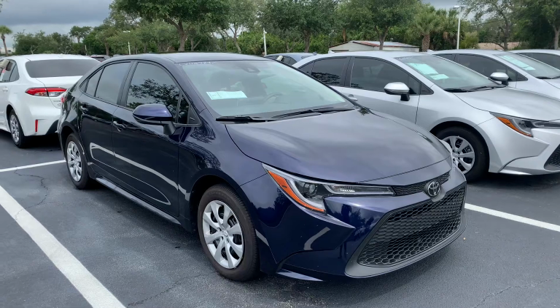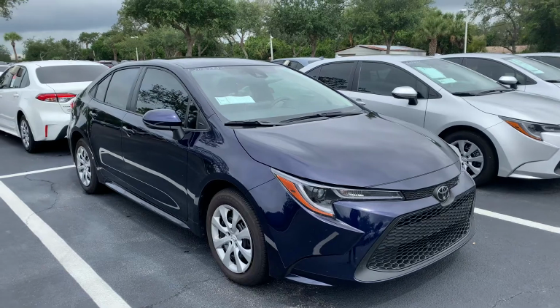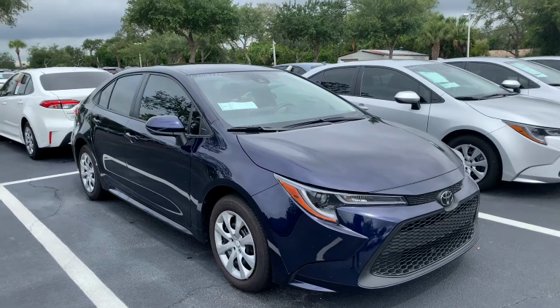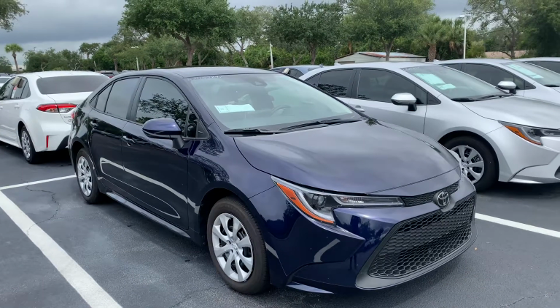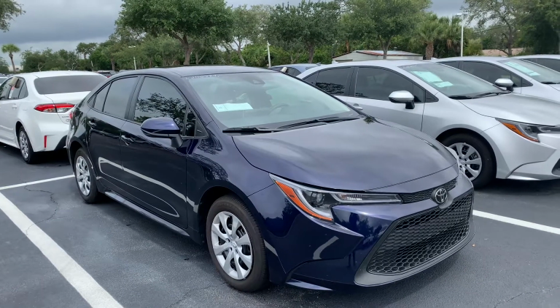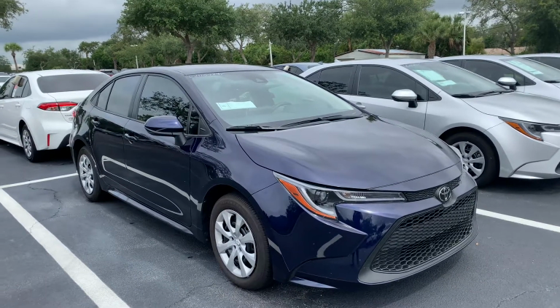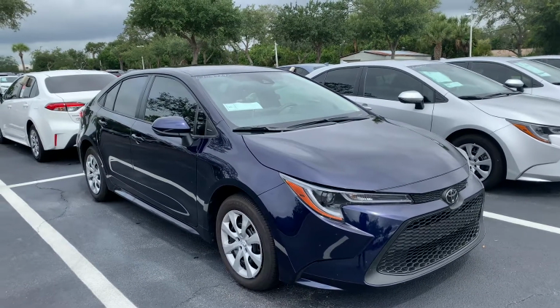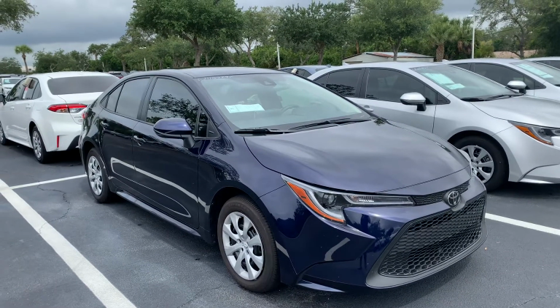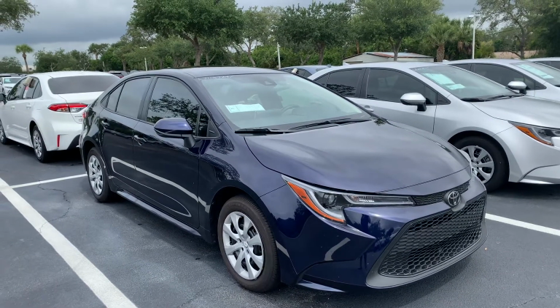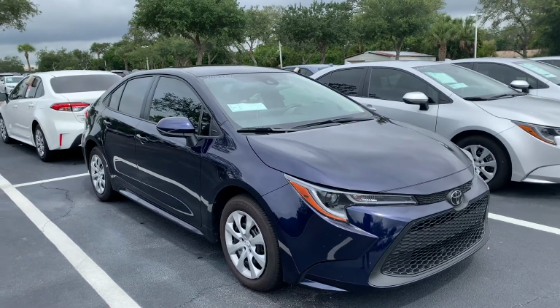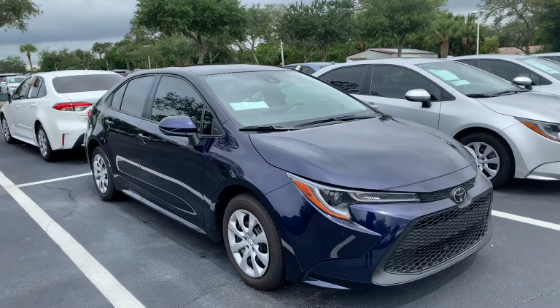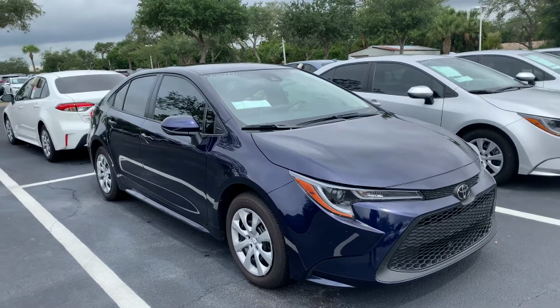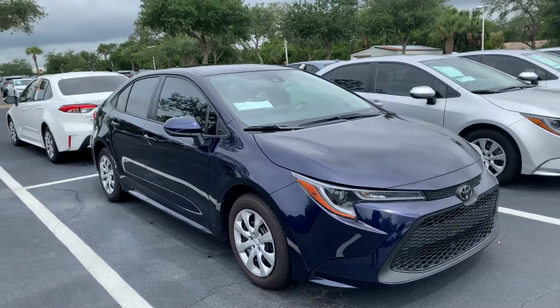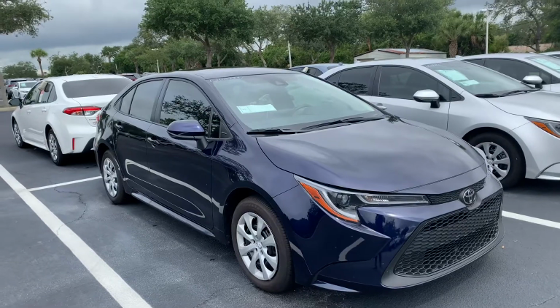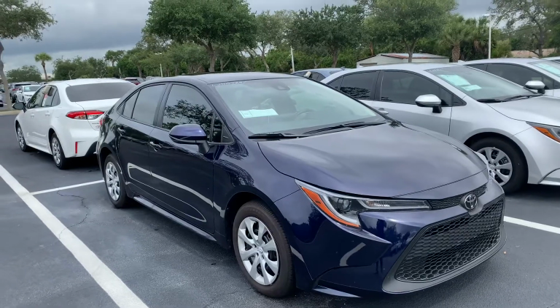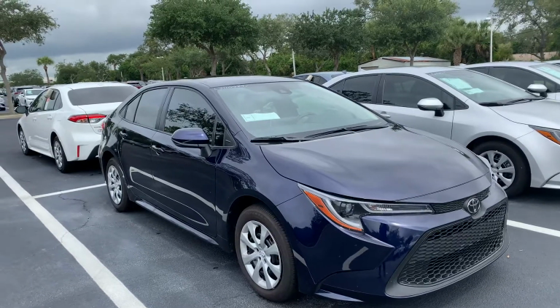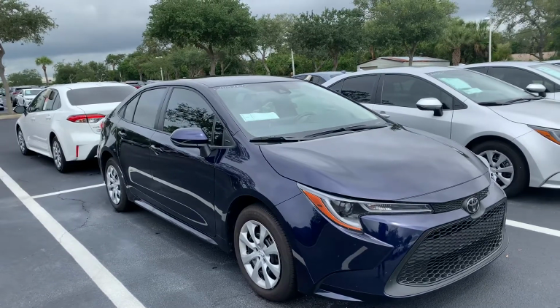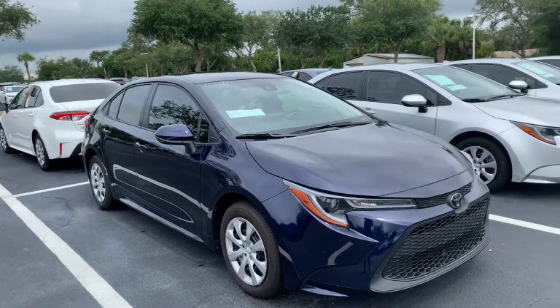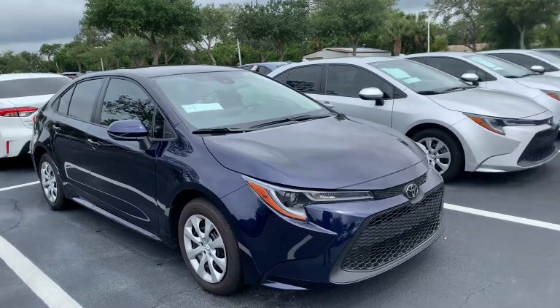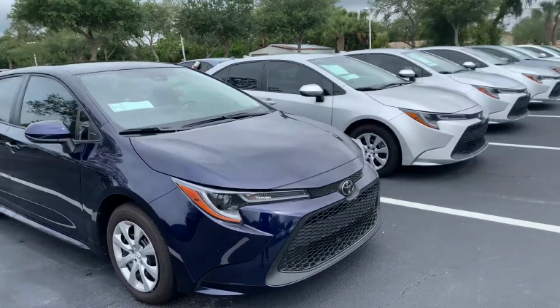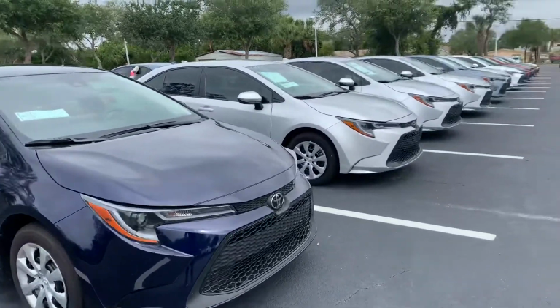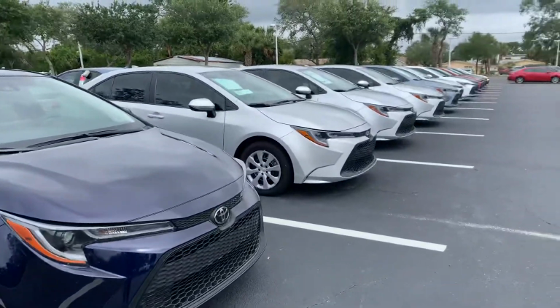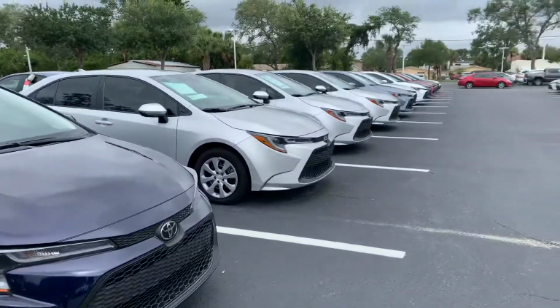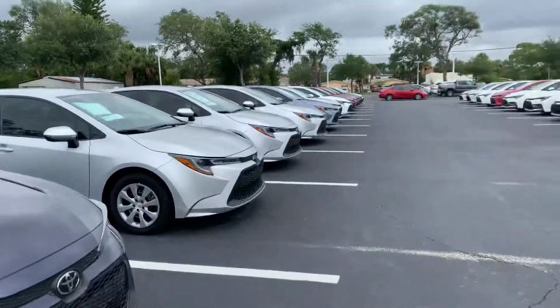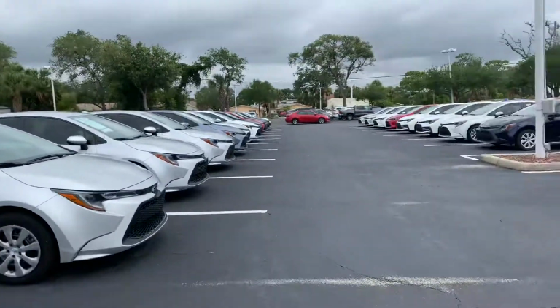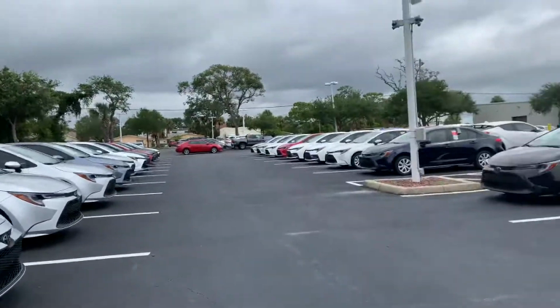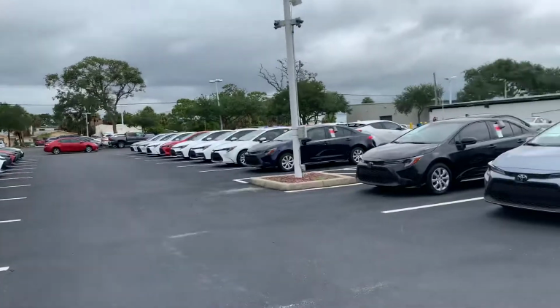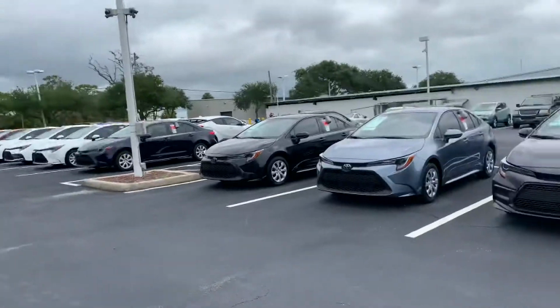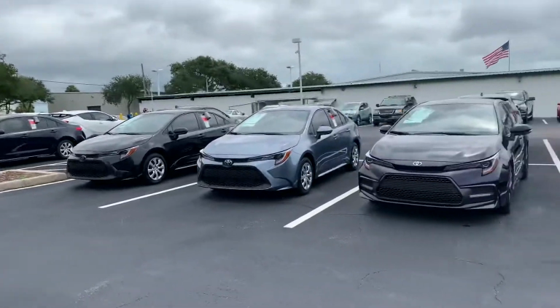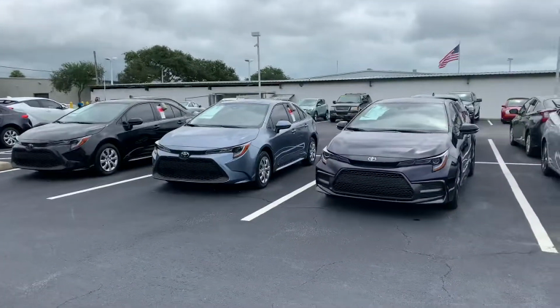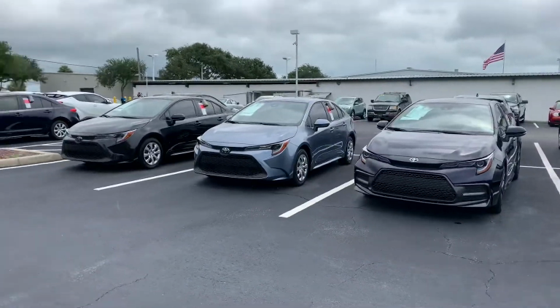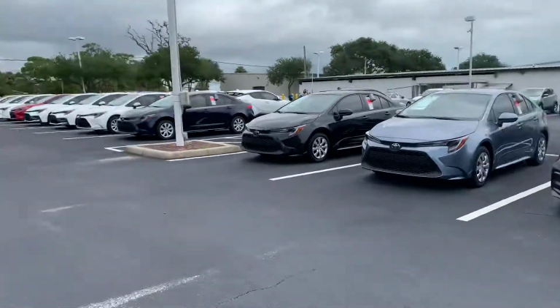Hey Julie, this is Taylor with Toyota of Melbourne. I am standing in front of the 2020 Toyota Corollas here and want to make a quick walk around video for you. And as you can see, I have tons of Corollas here, tons of models and tons of colors to choose from.